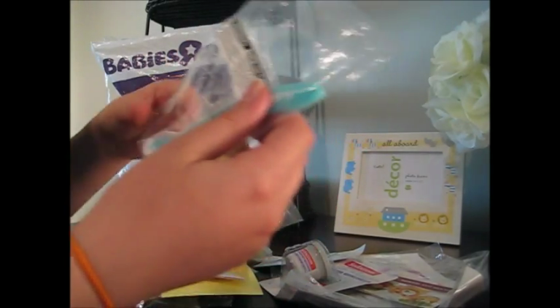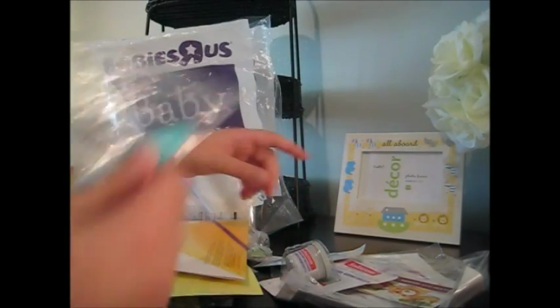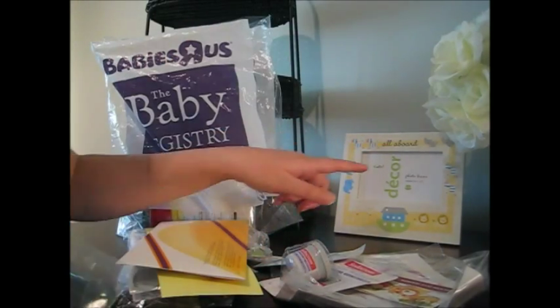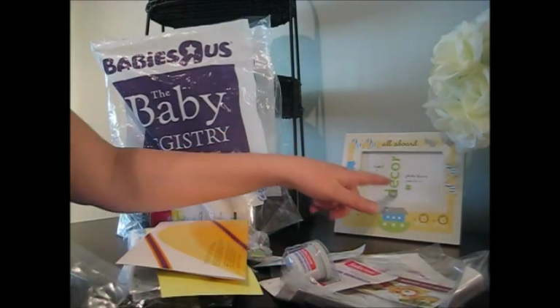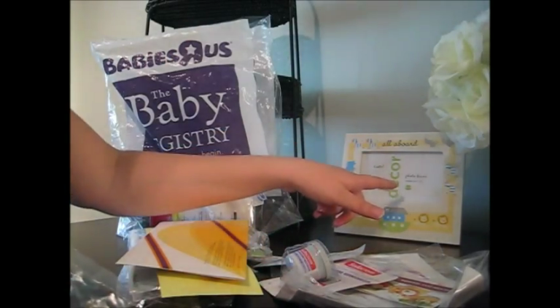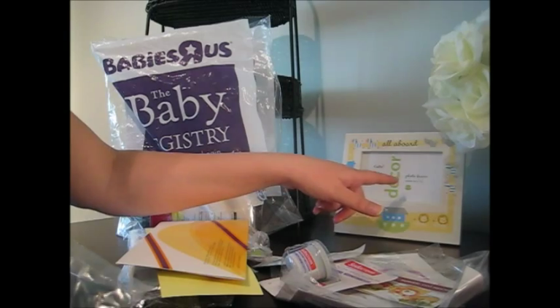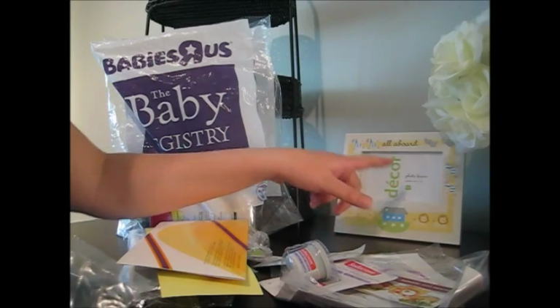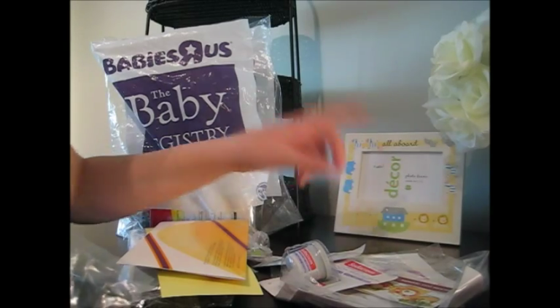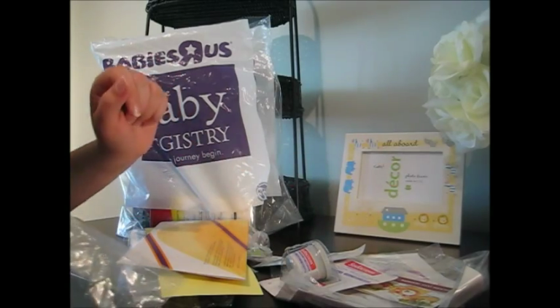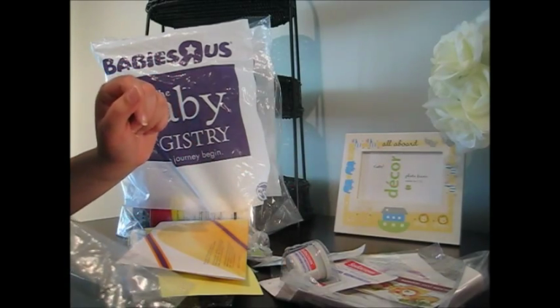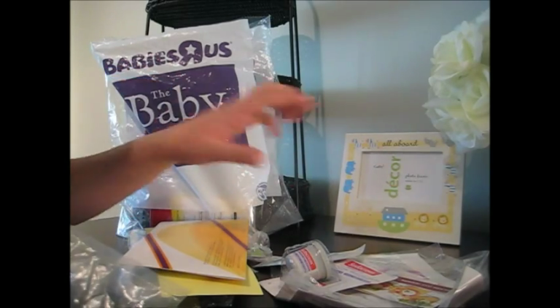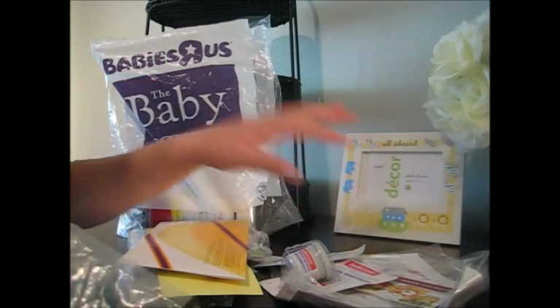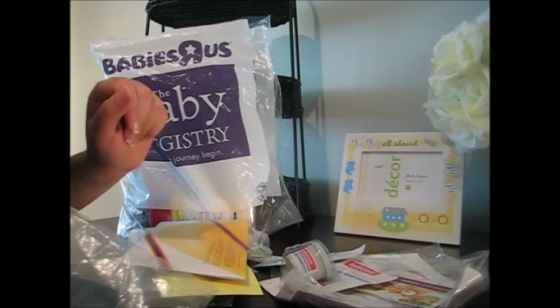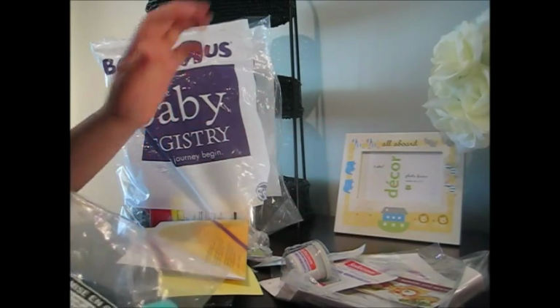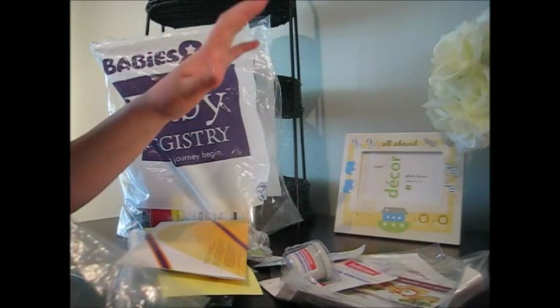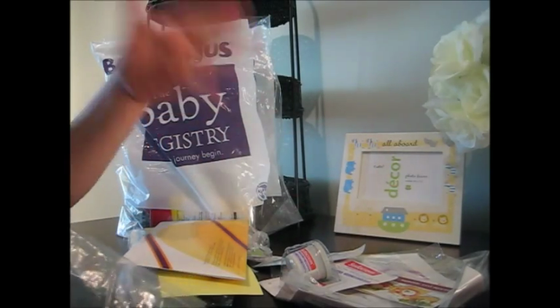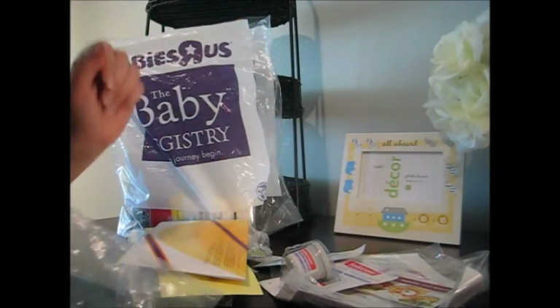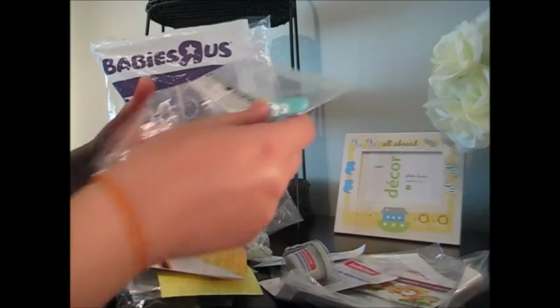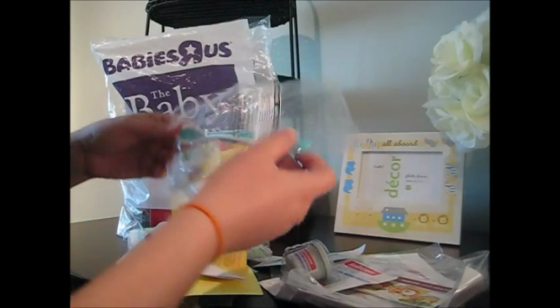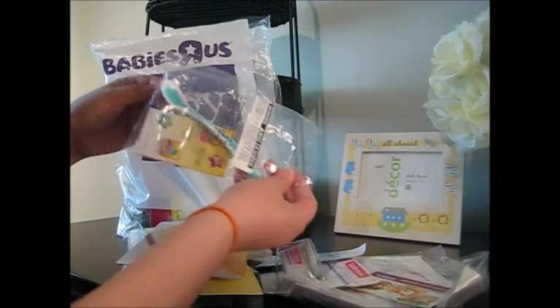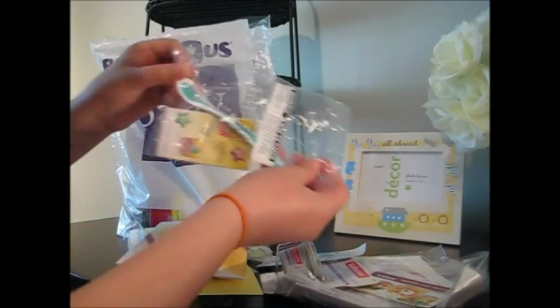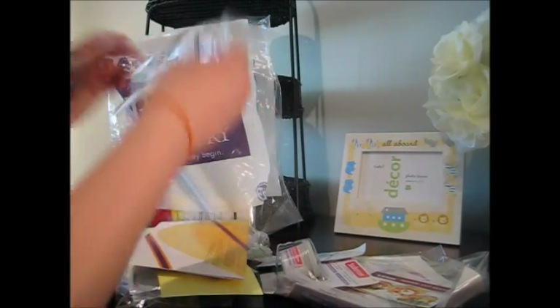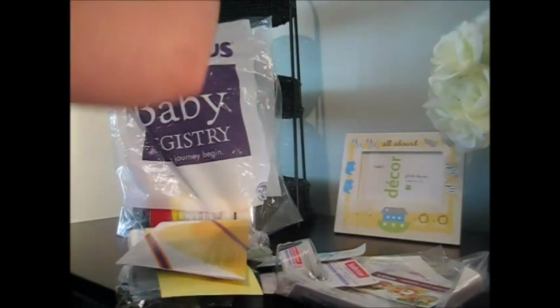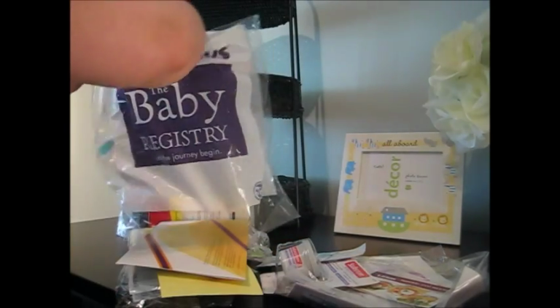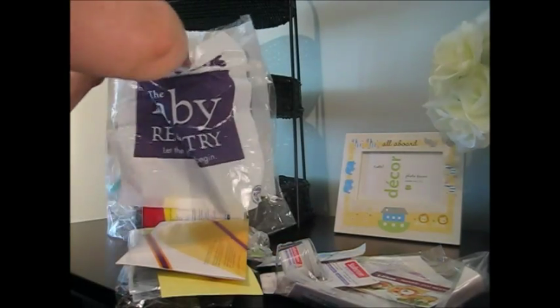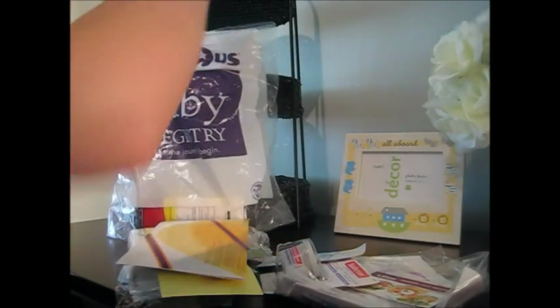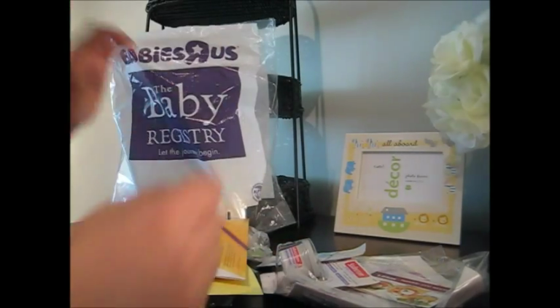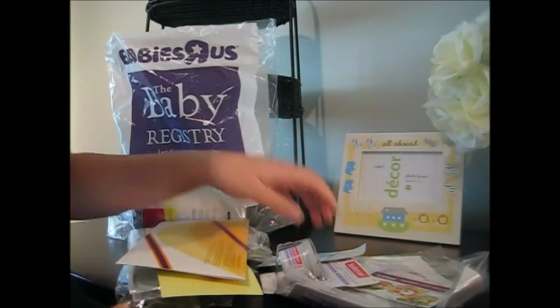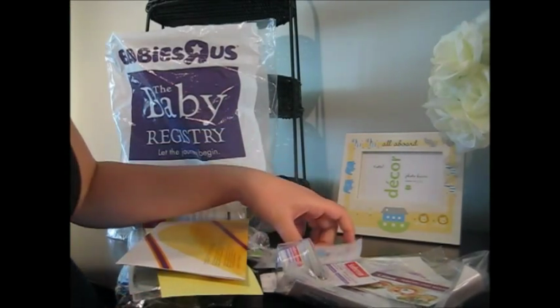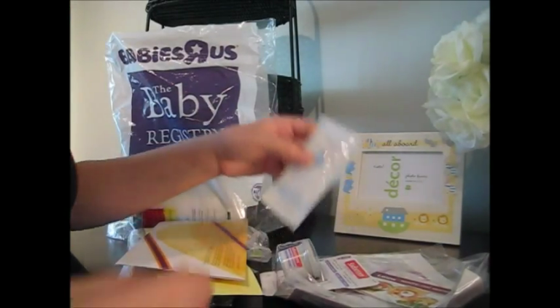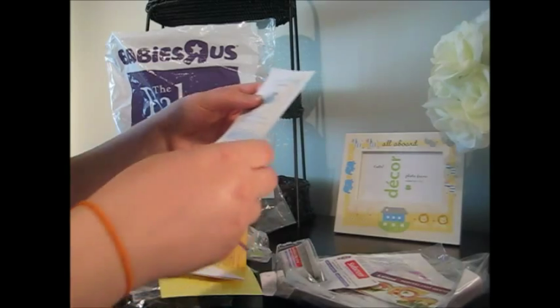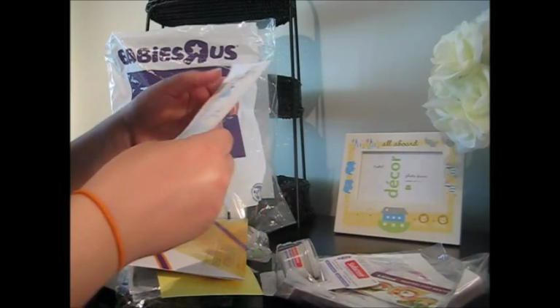You'll notice here that I do not have a photo of the baby still in here, because we have family members that do not know what I'm having. My husband and I are keeping this a secret, though I'm sure by the time I post this video you guys will know what I've had.